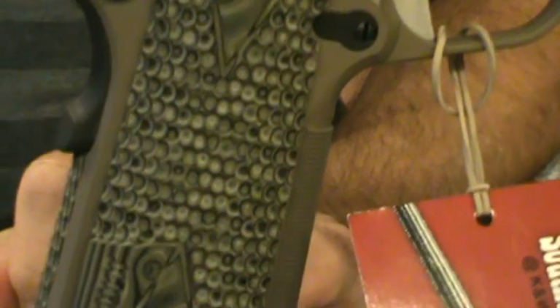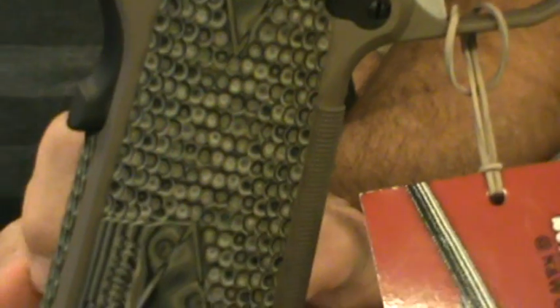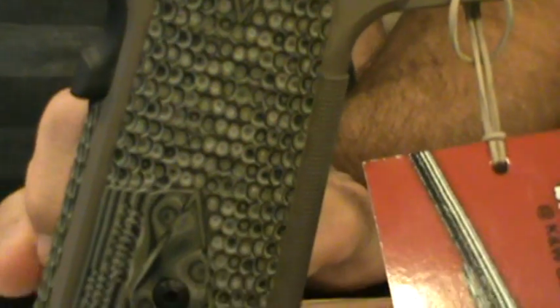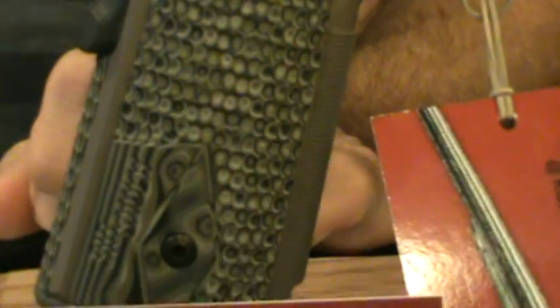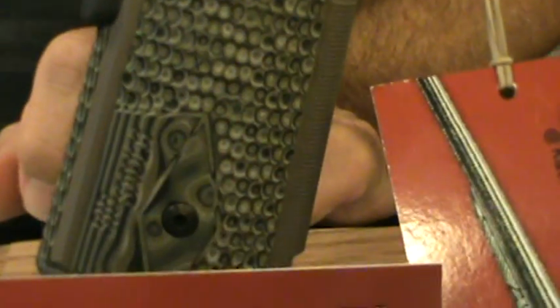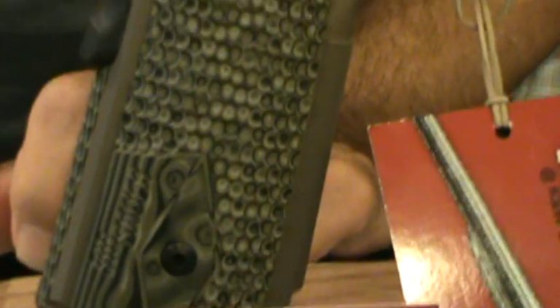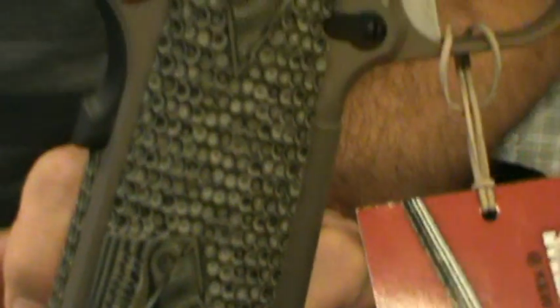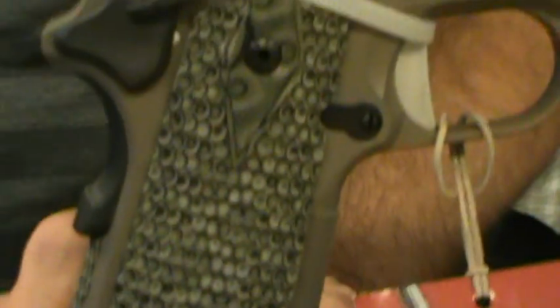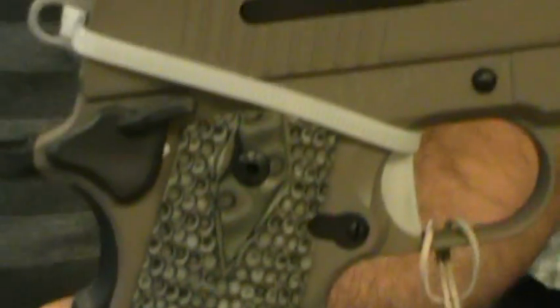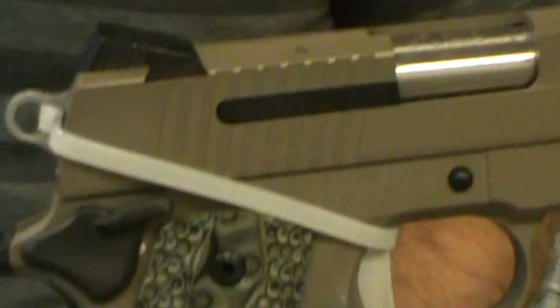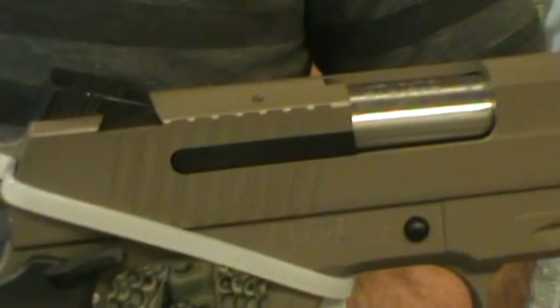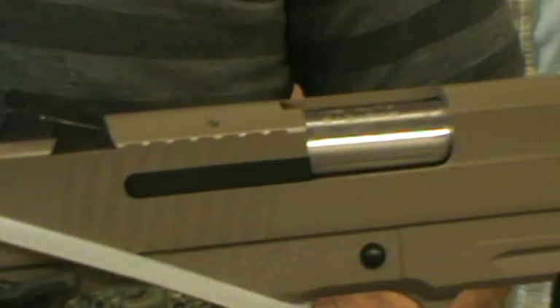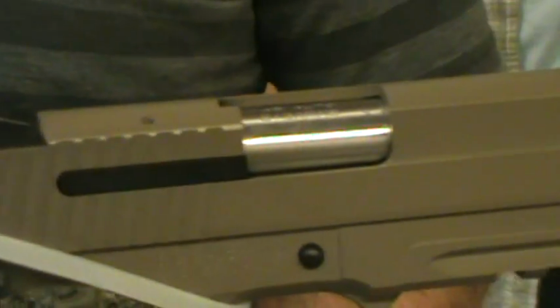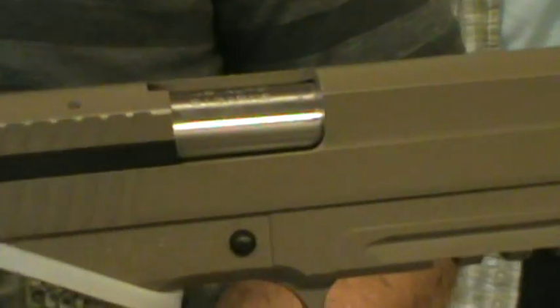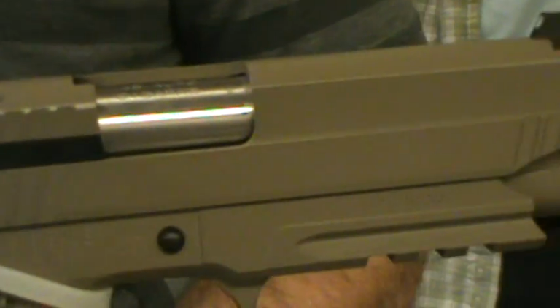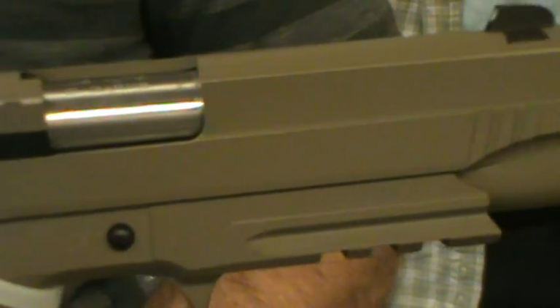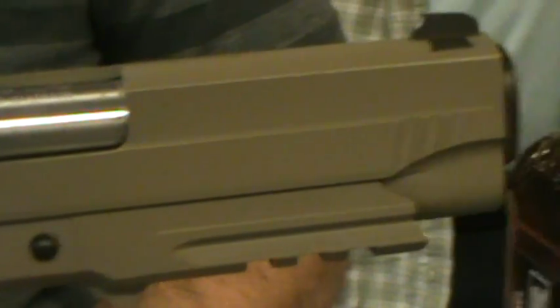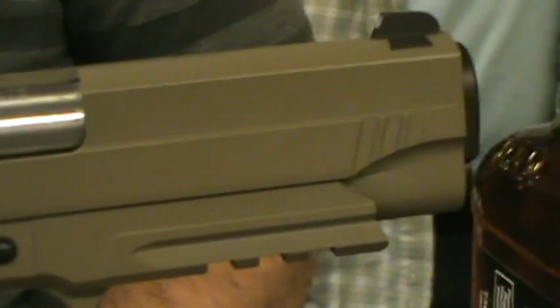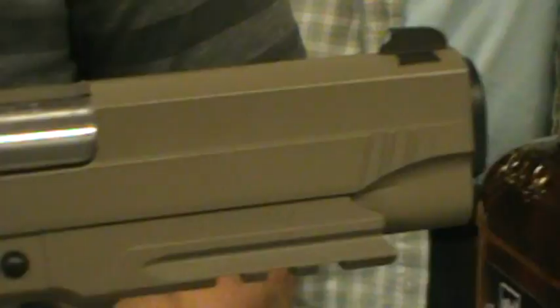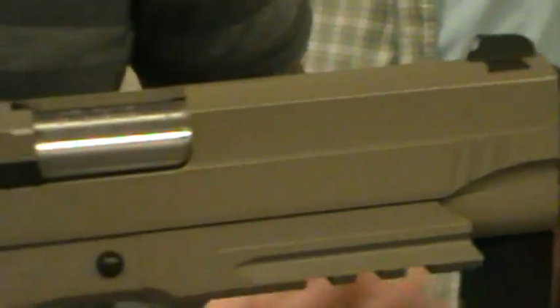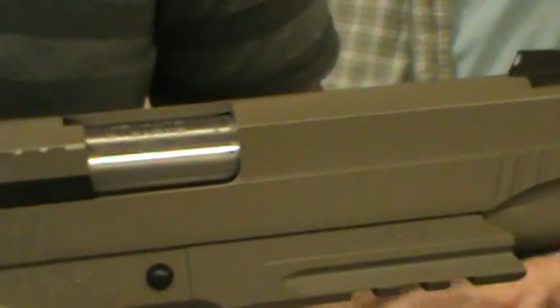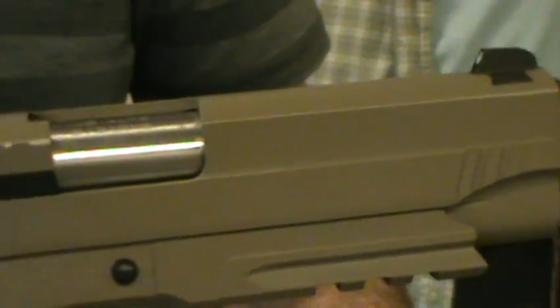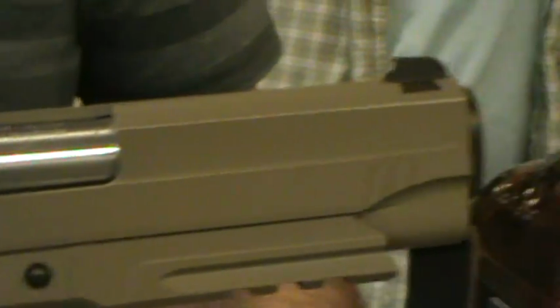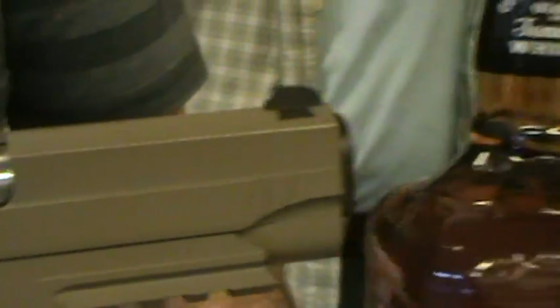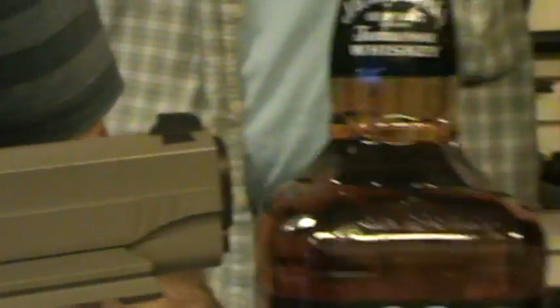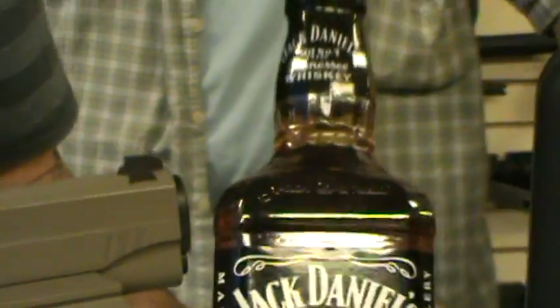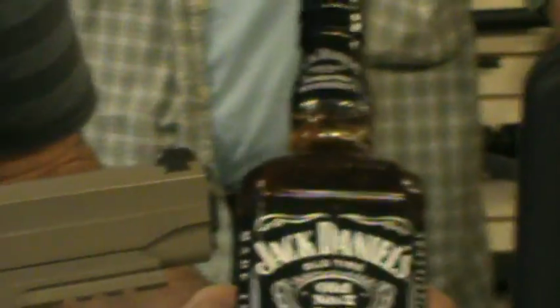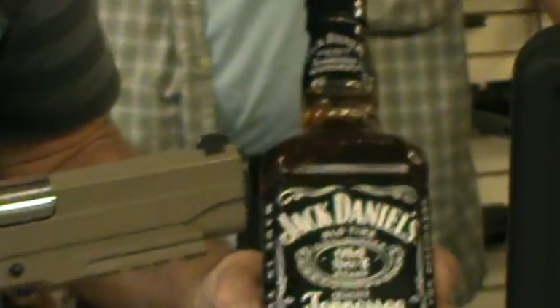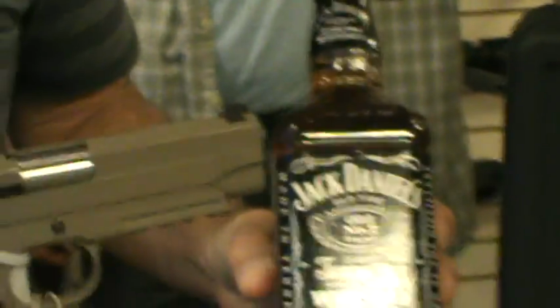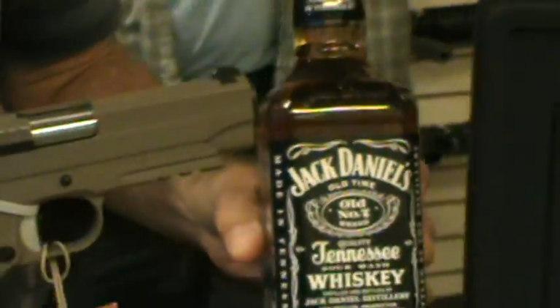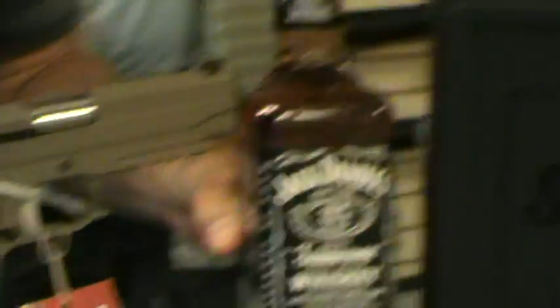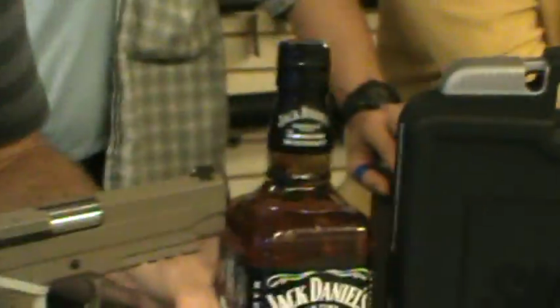Everything's continually changing in the .45 realm, and this is on top of the heap right now. And next to it is, of course, our barbecue starter — we use it for barbecue.